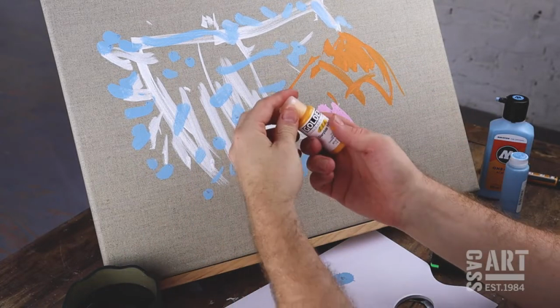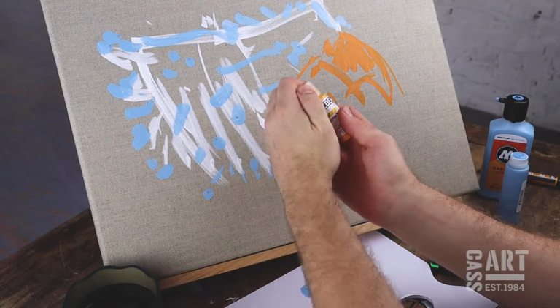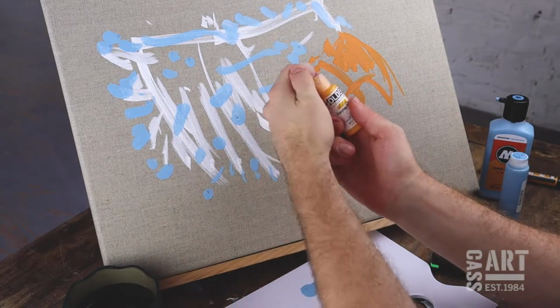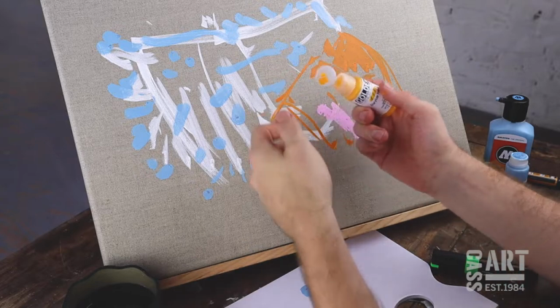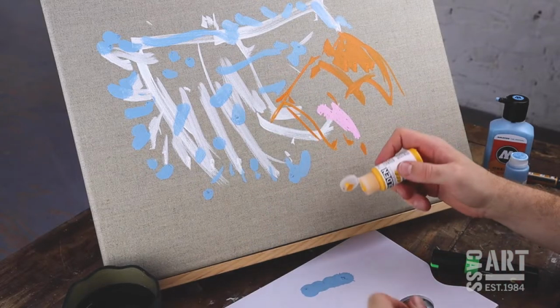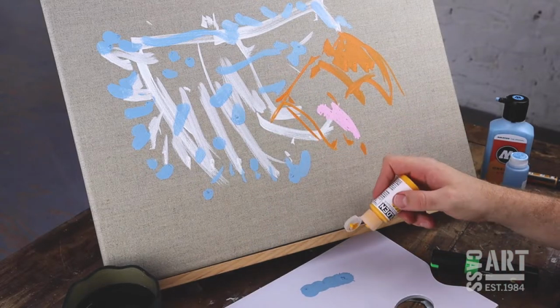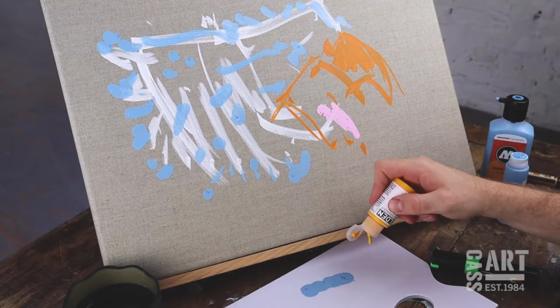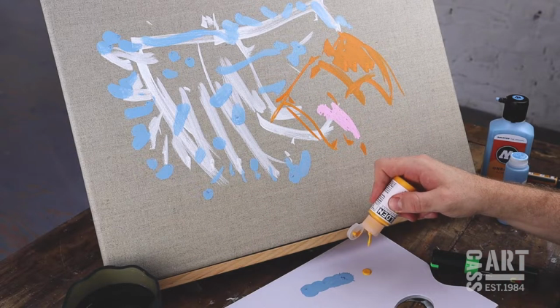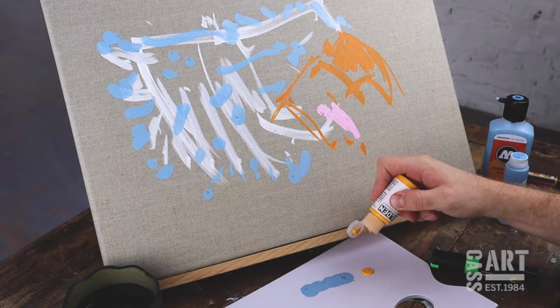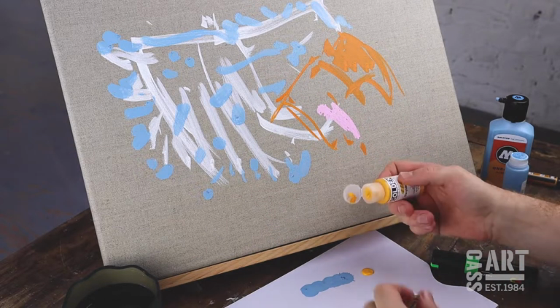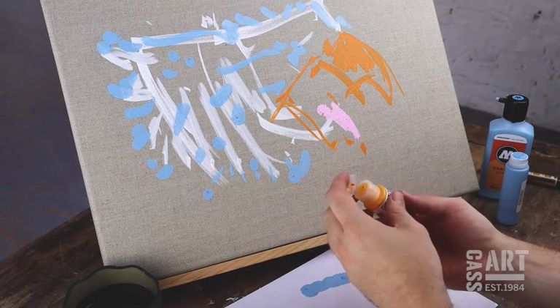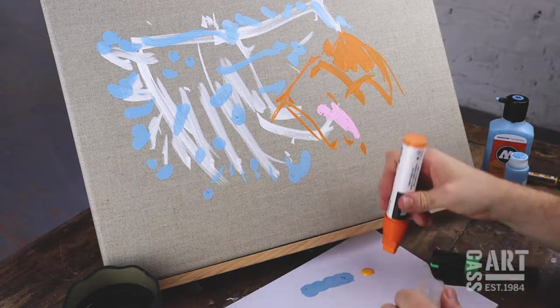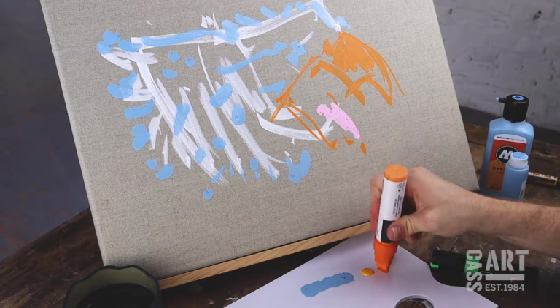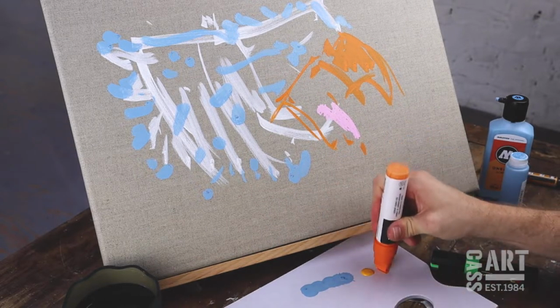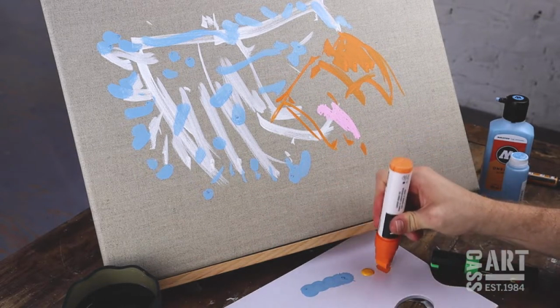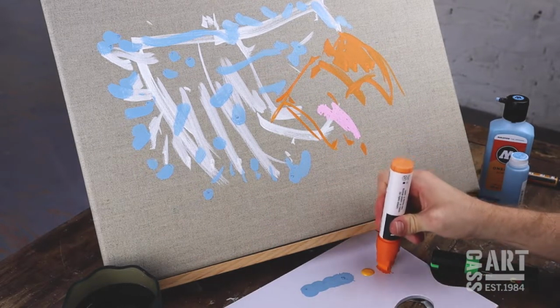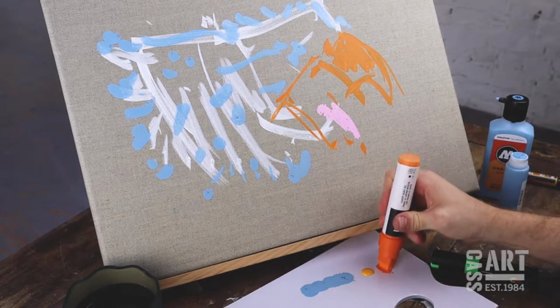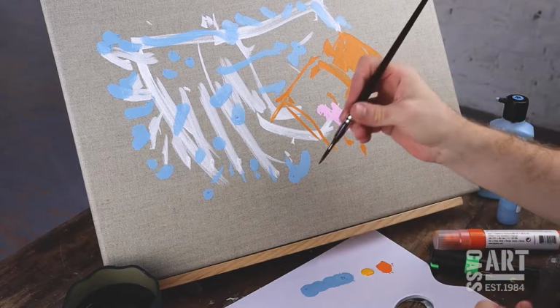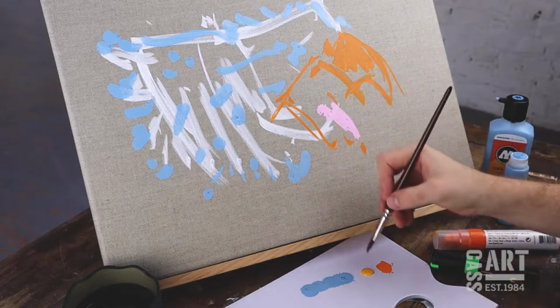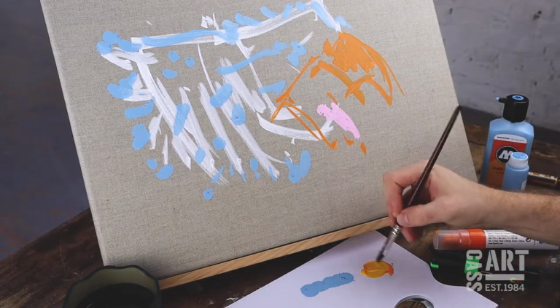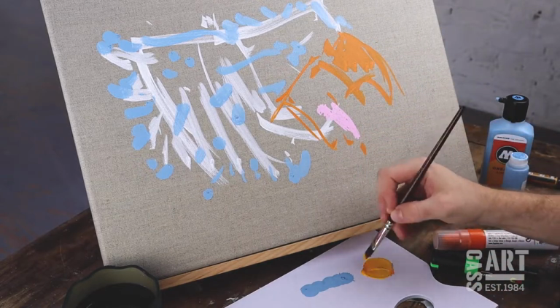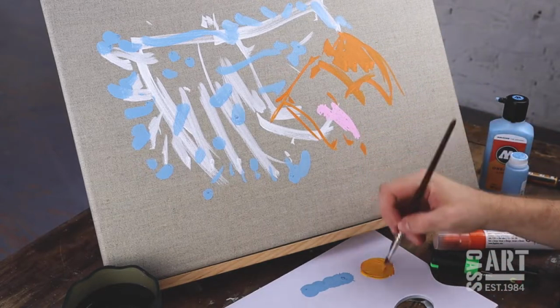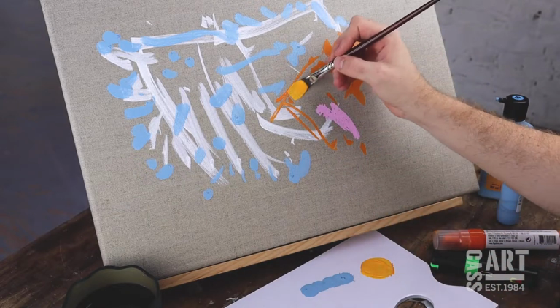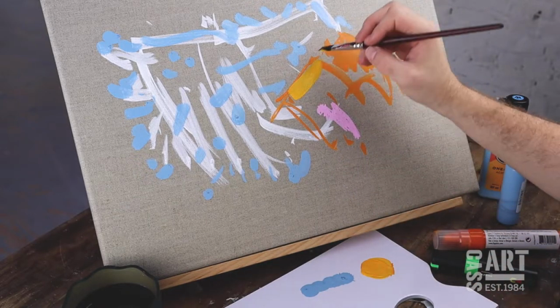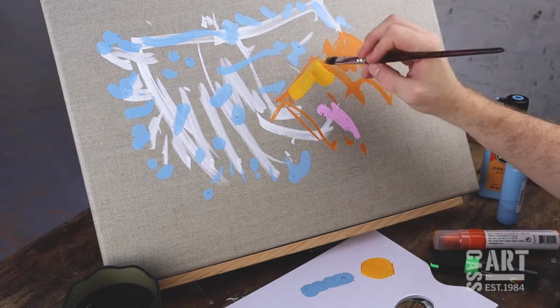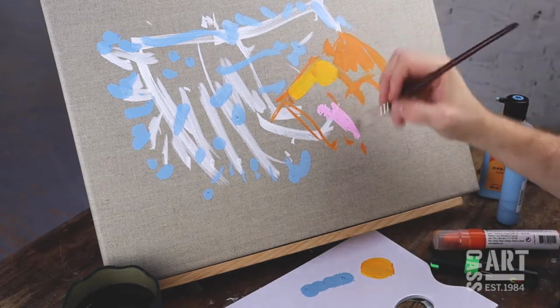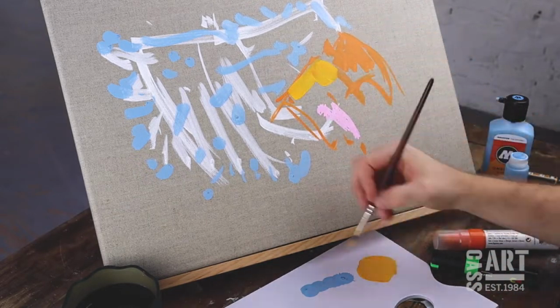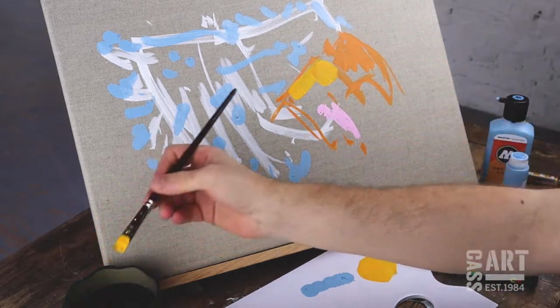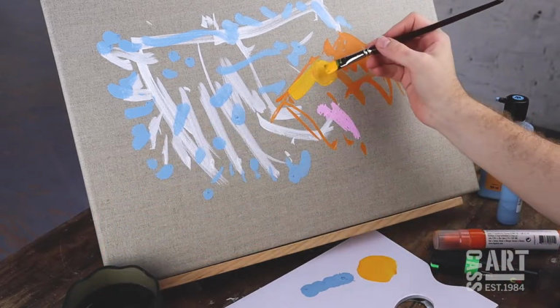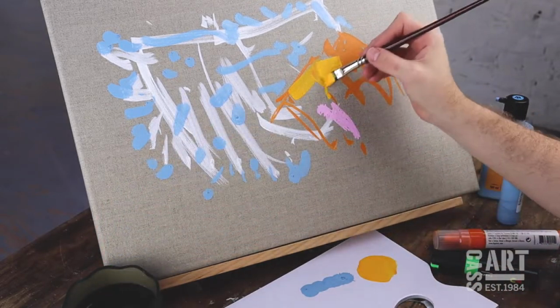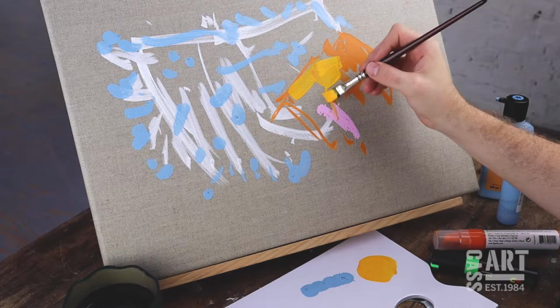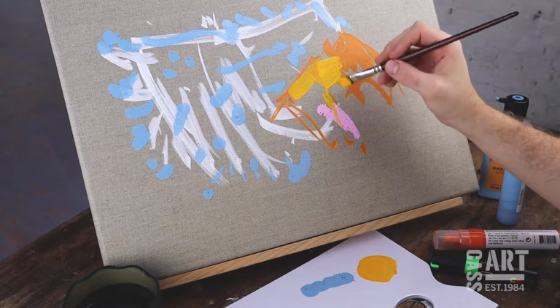The paint within acrylic markers can be mixed and blended with all other sorts of acrylic paints. They can also be built up with mediums to make them thicker, or diluted with water to increase their flow.